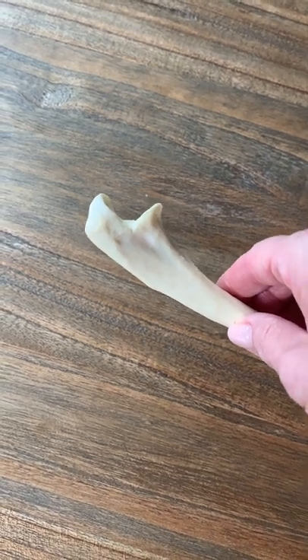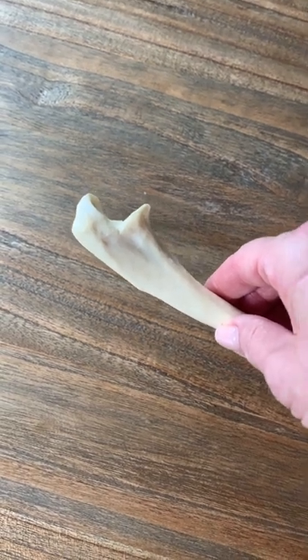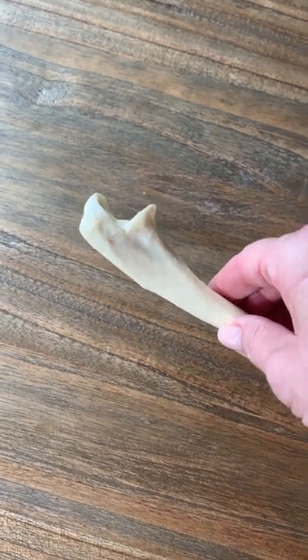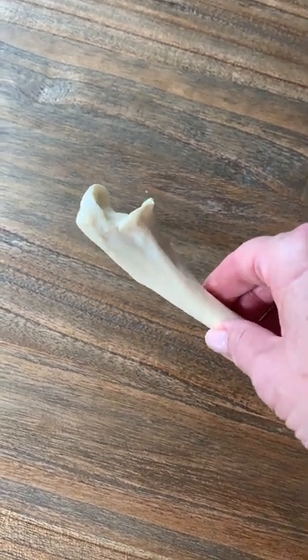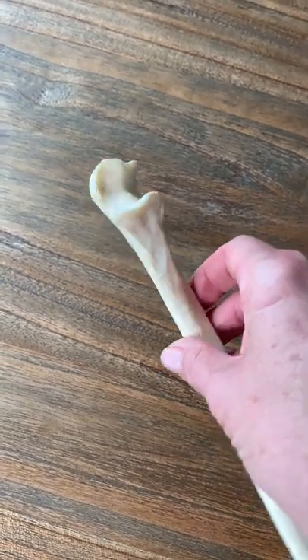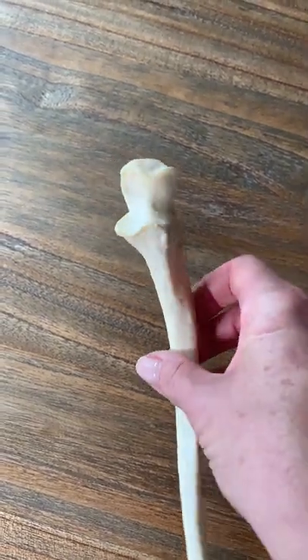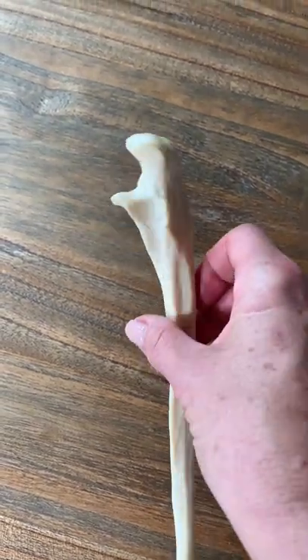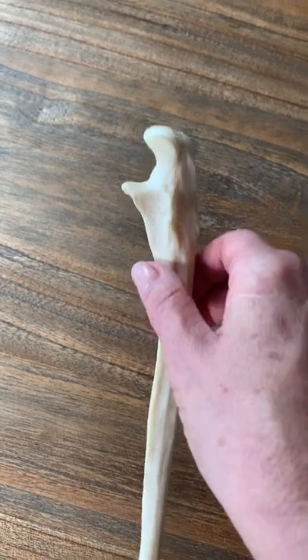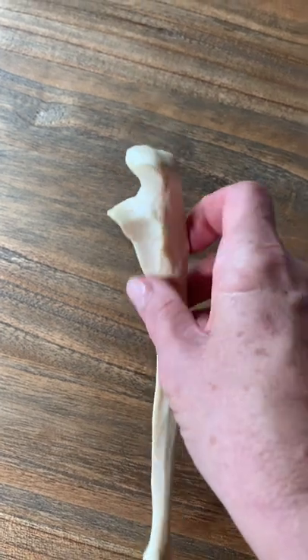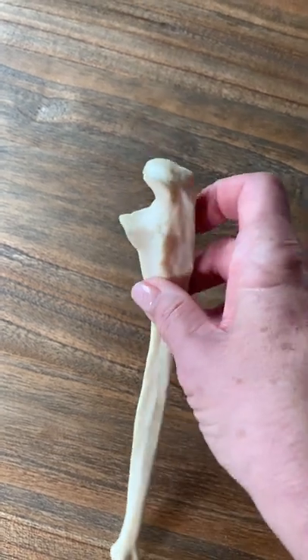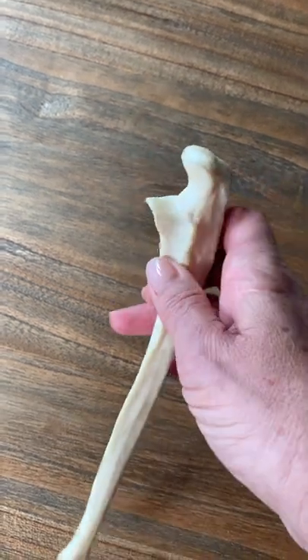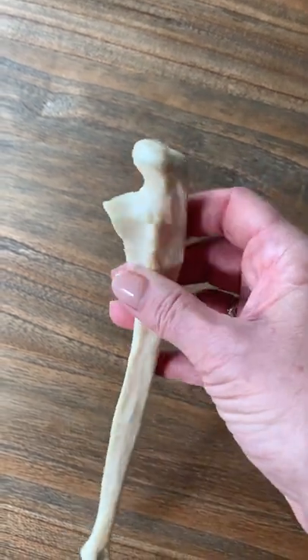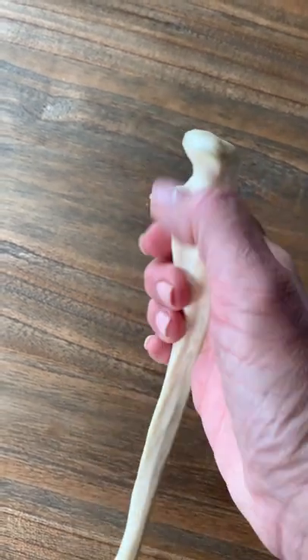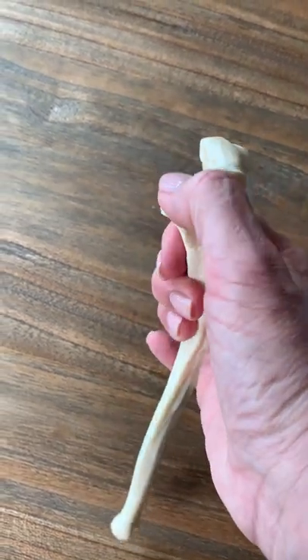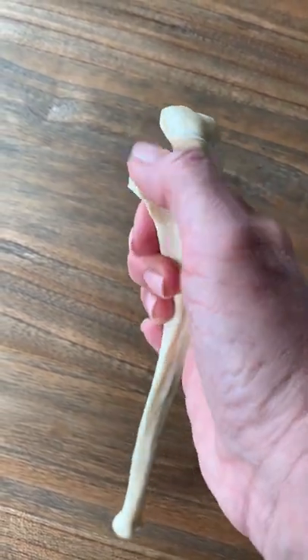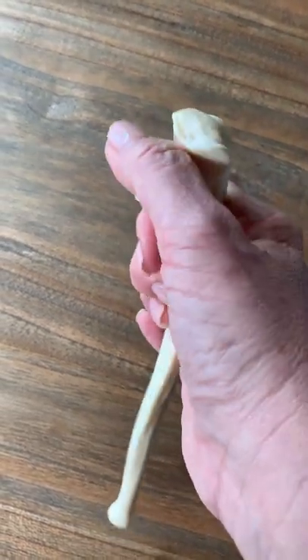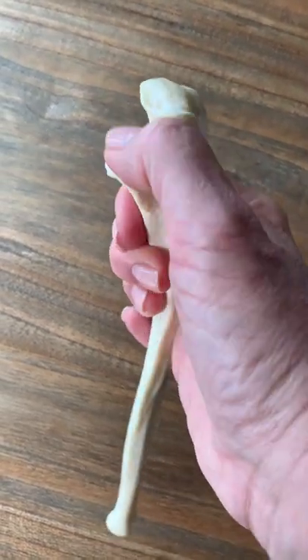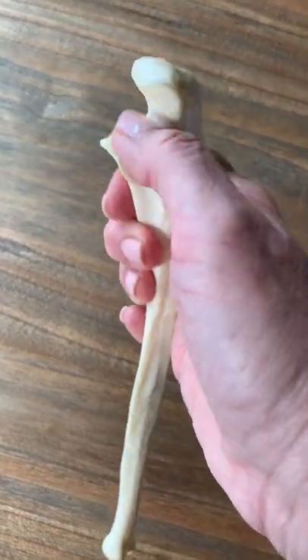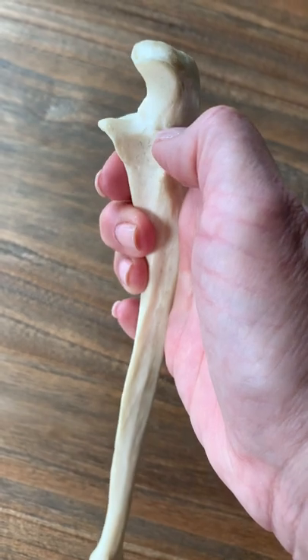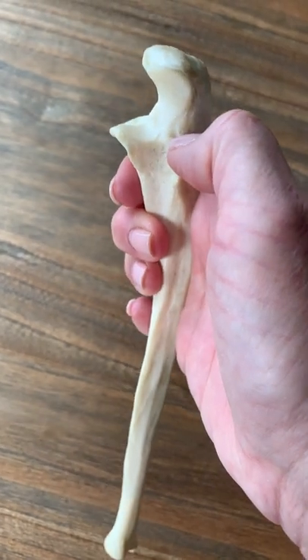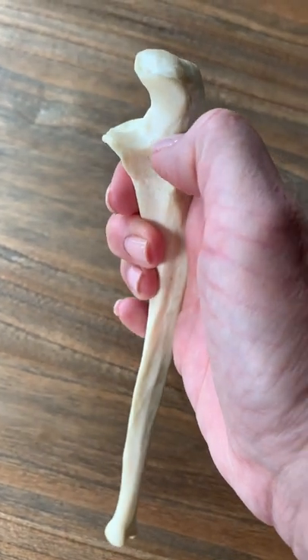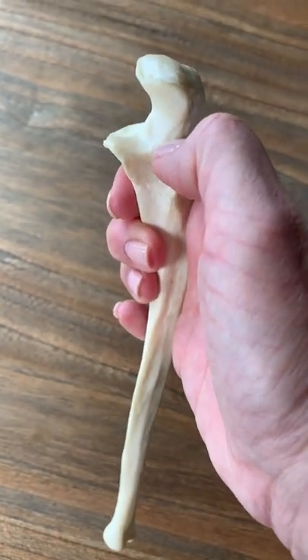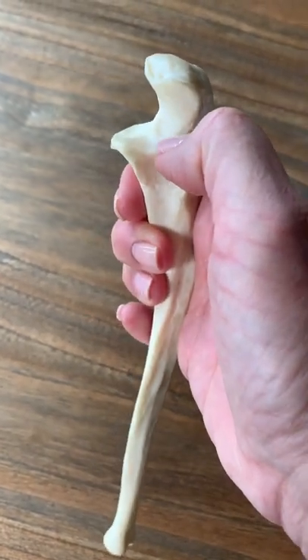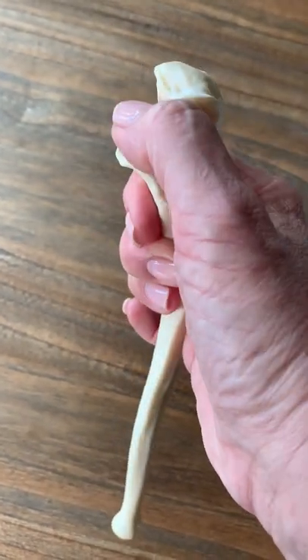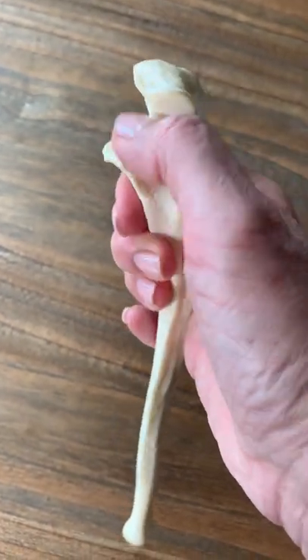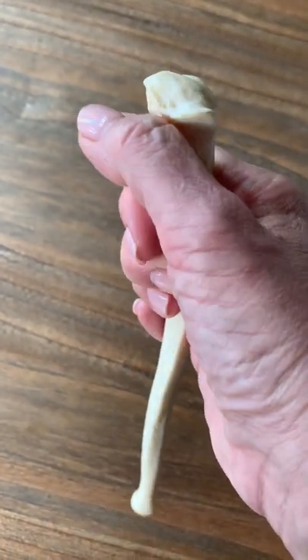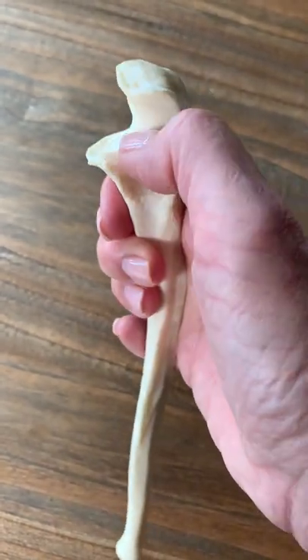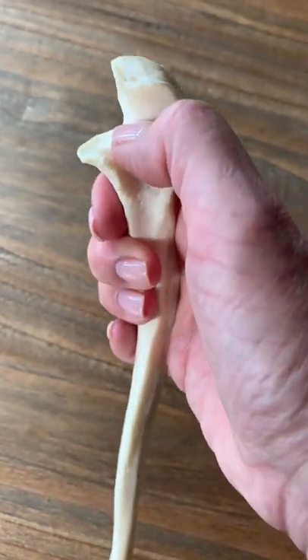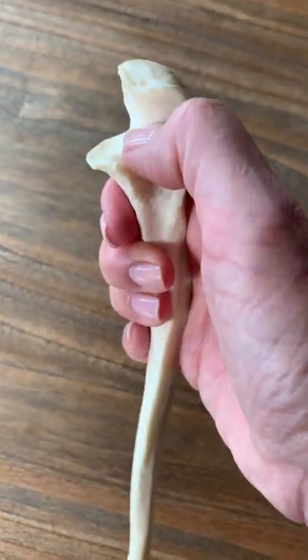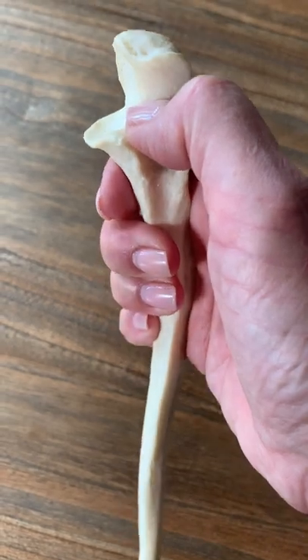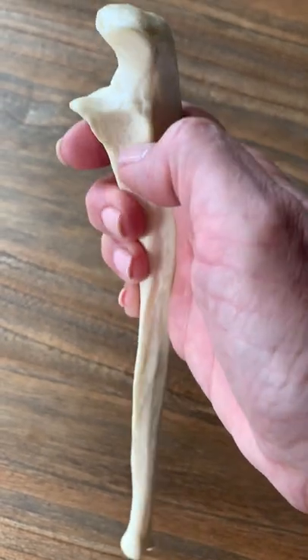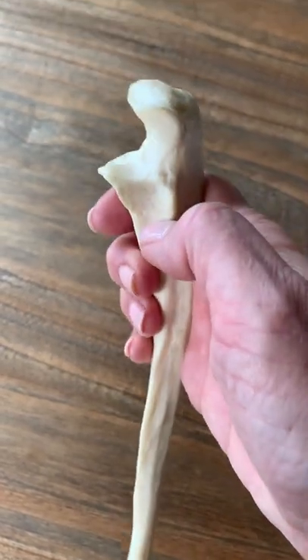The big notch in the middle right here where my thumb is — that is the trochlear notch, or the semilunar notch. That attaches to the trochlea of the humerus.